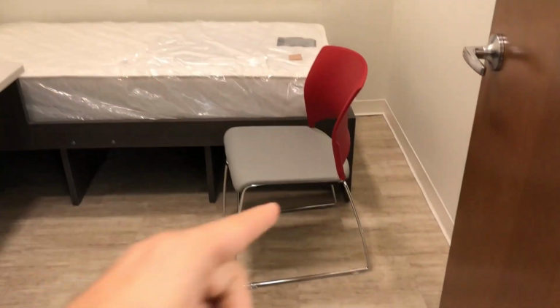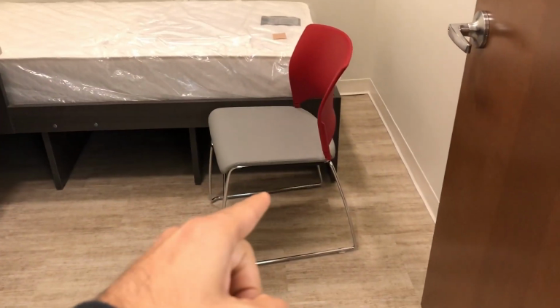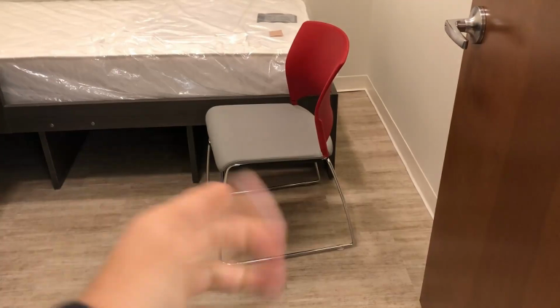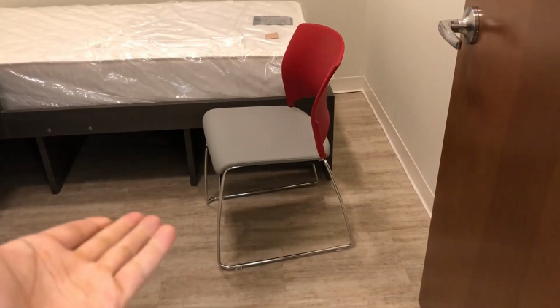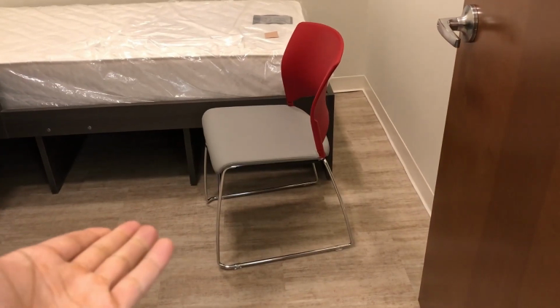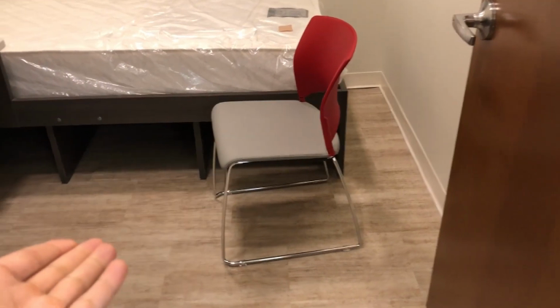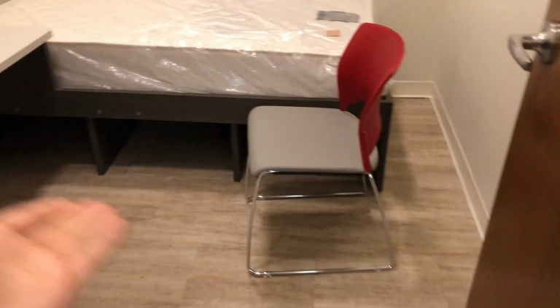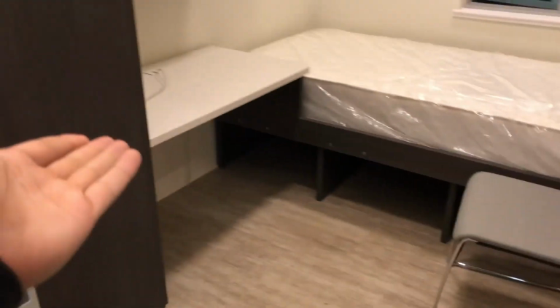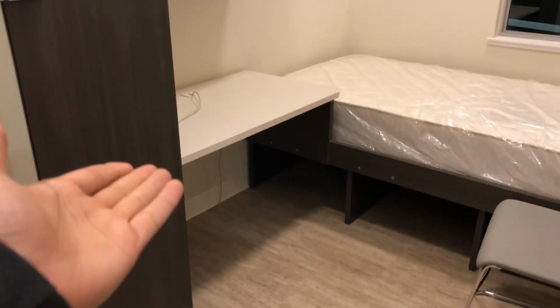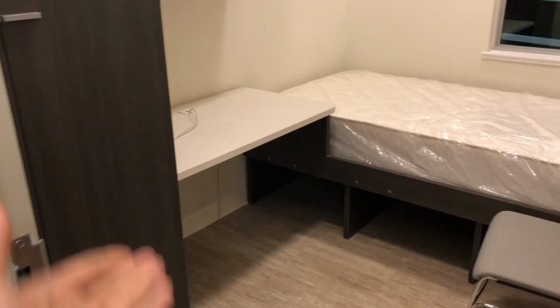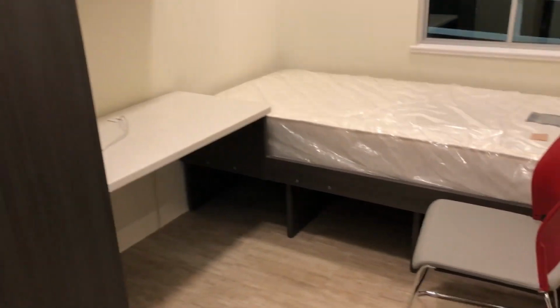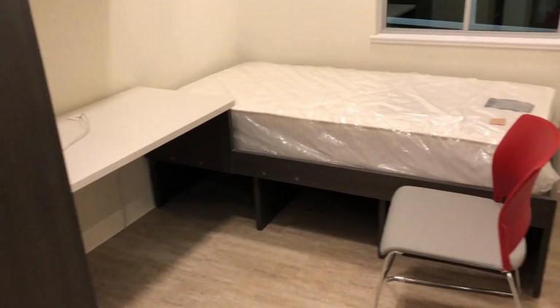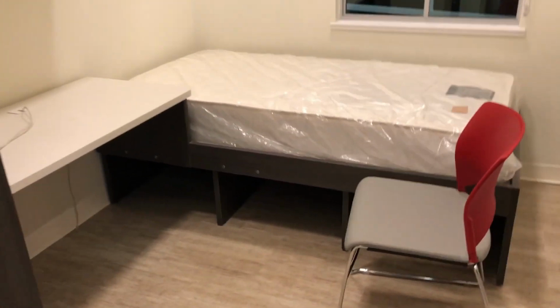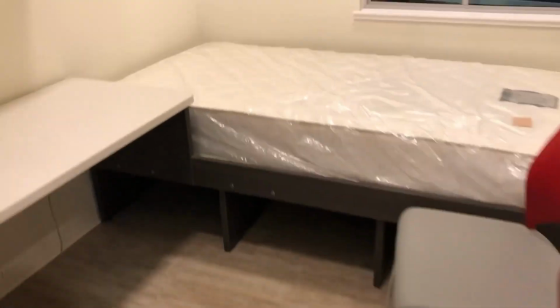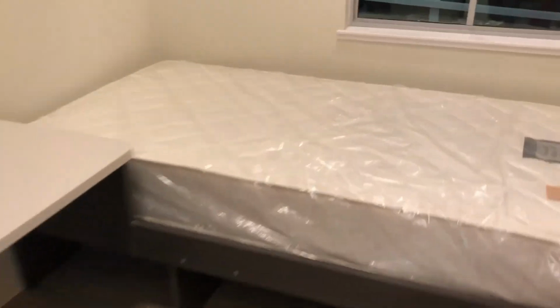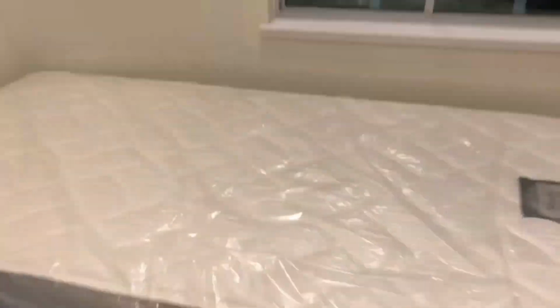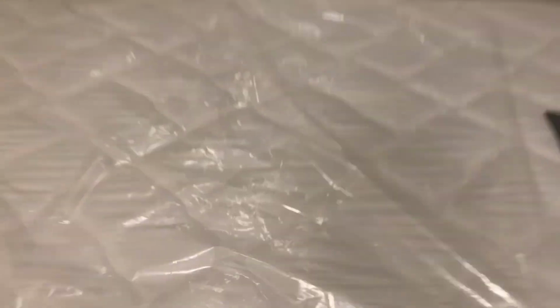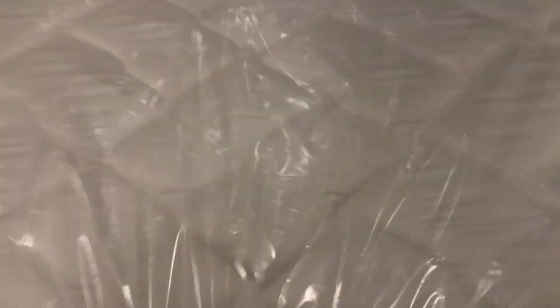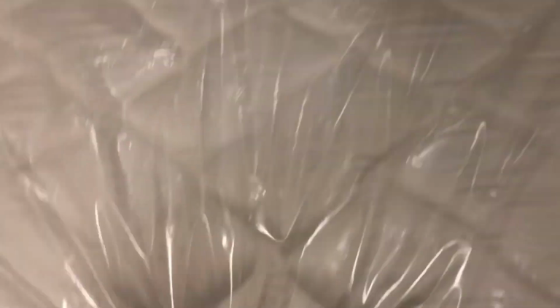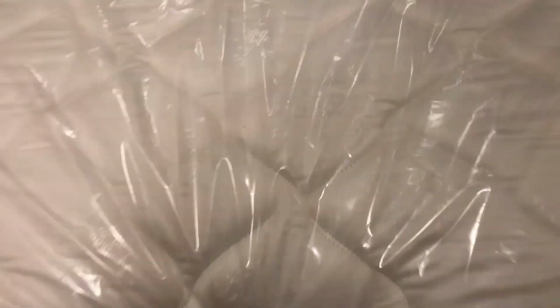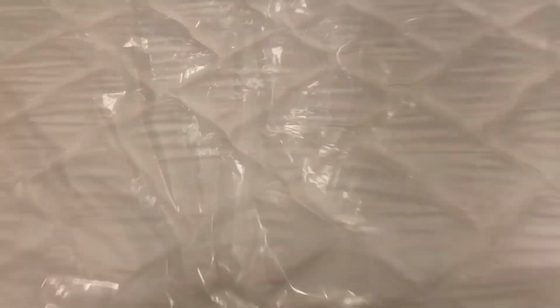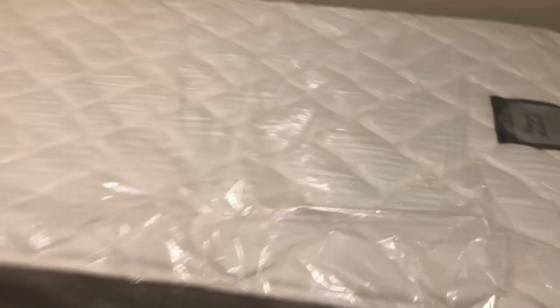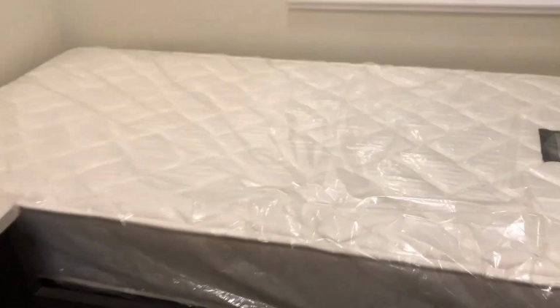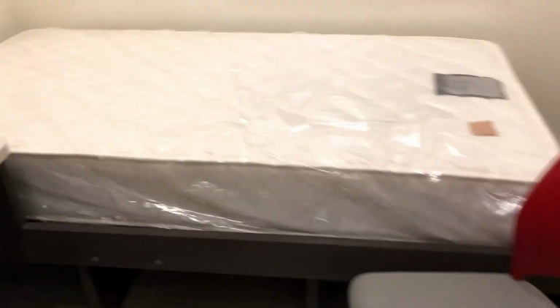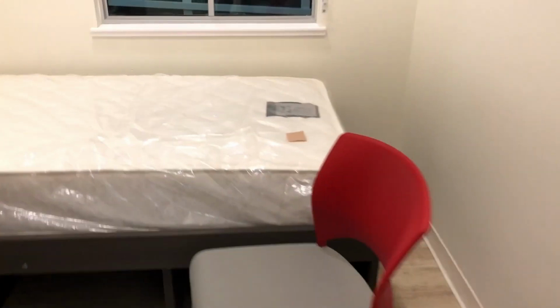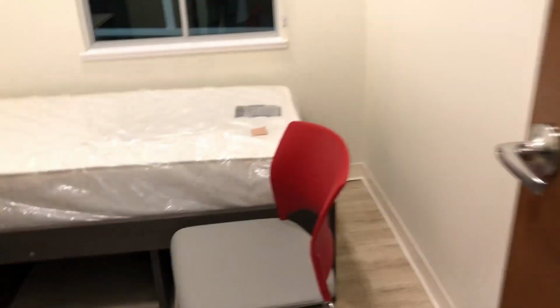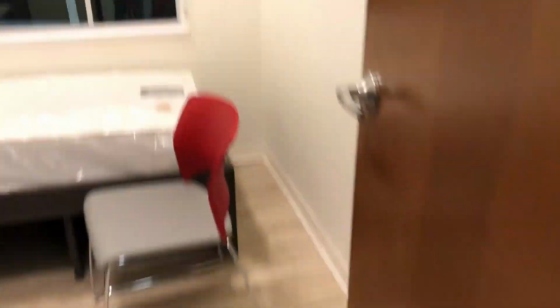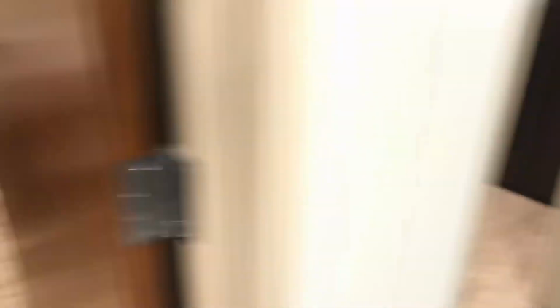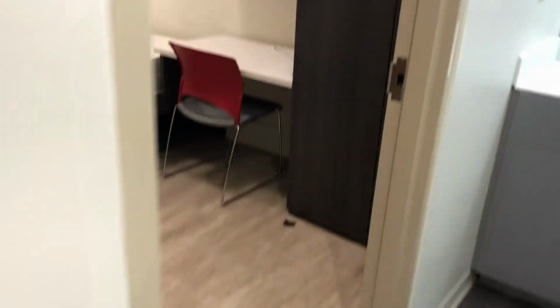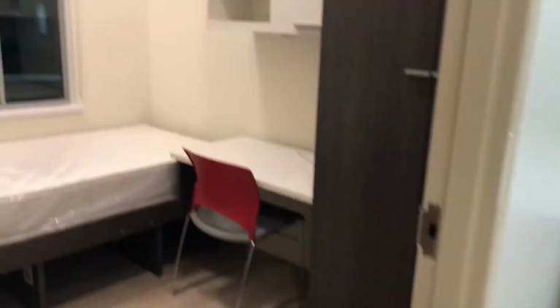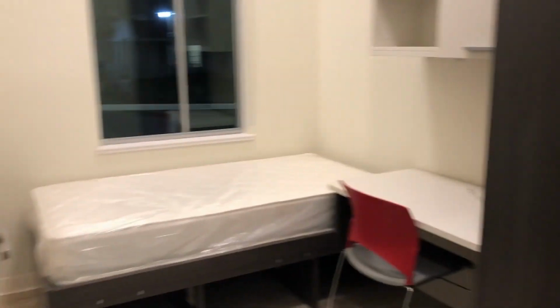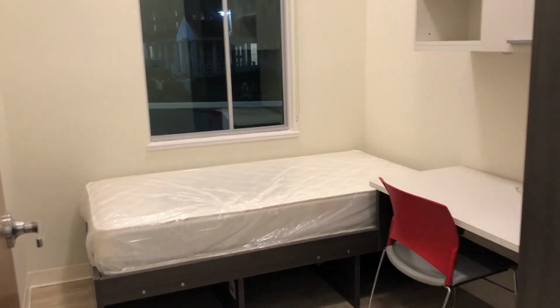That is the size of a regular chair, so you can get some sizing in — I use that for comparison. And the beds seem to be brand new. It's really awesome.